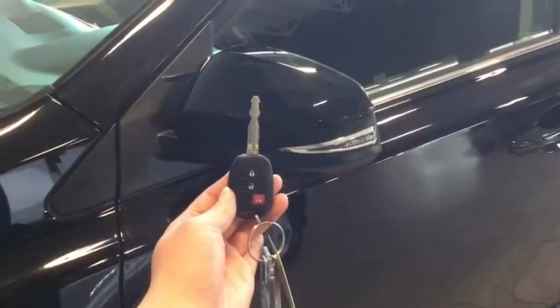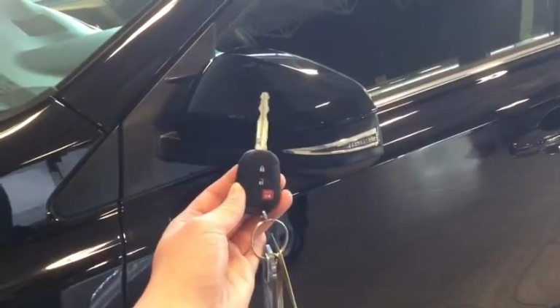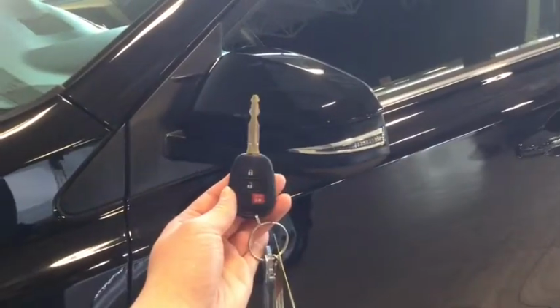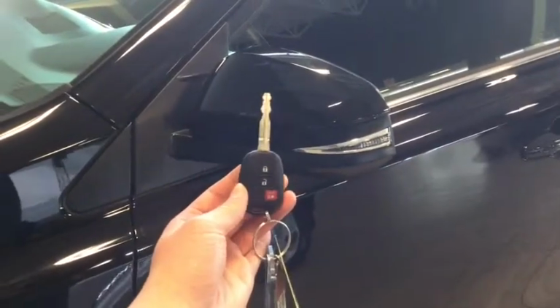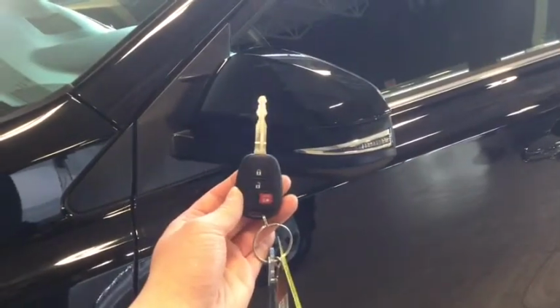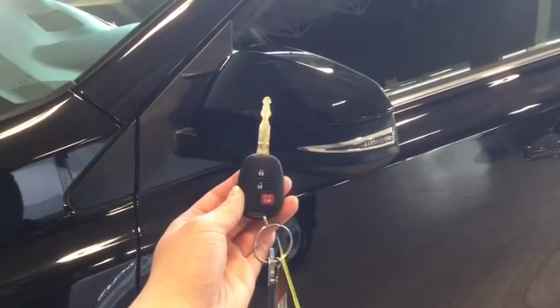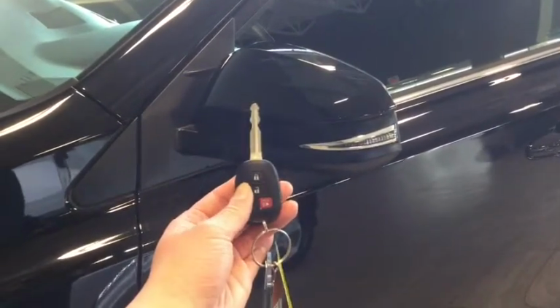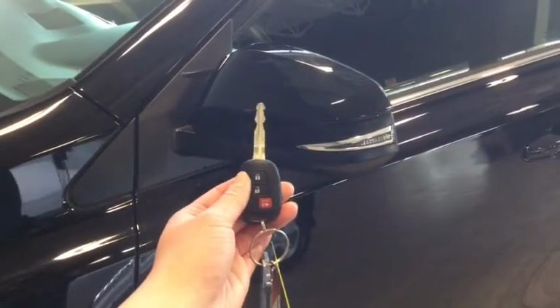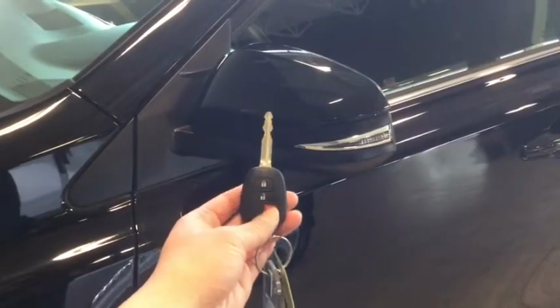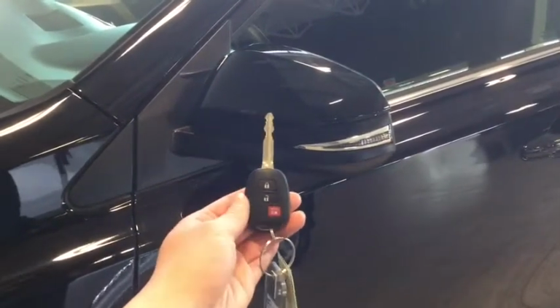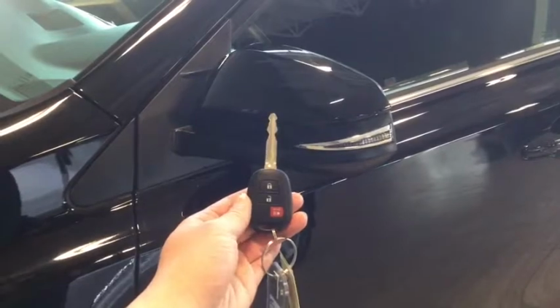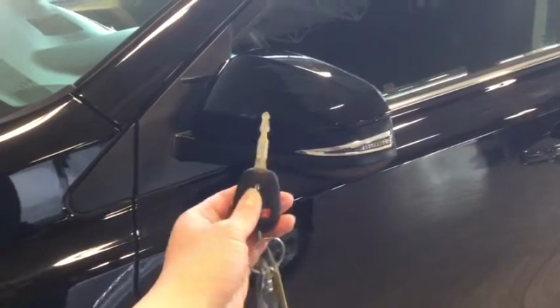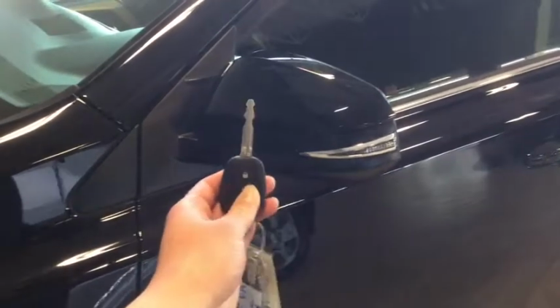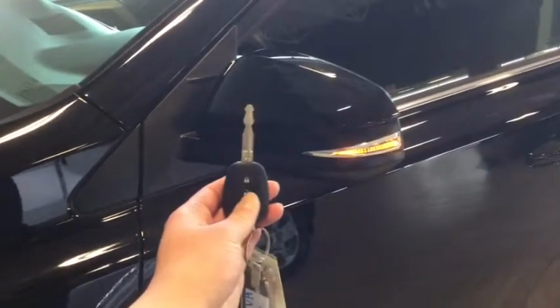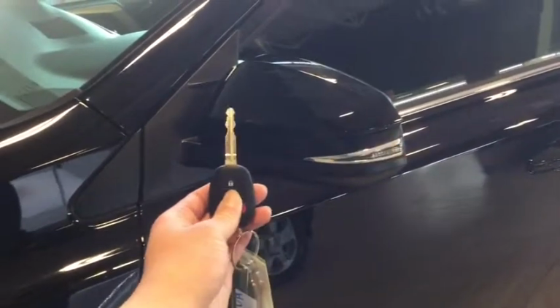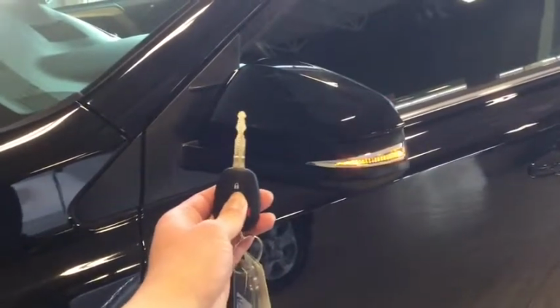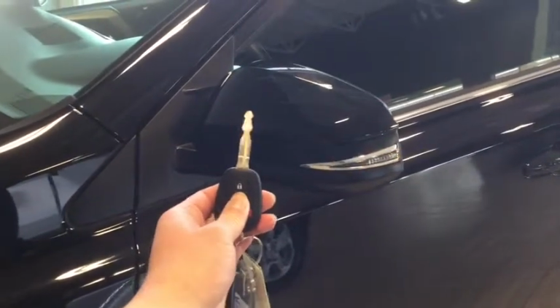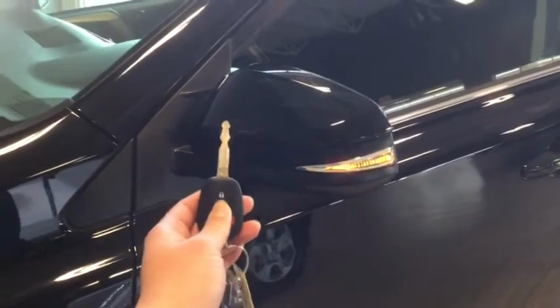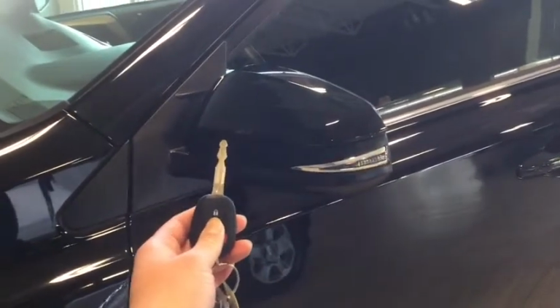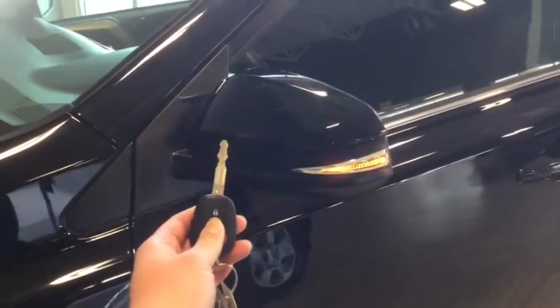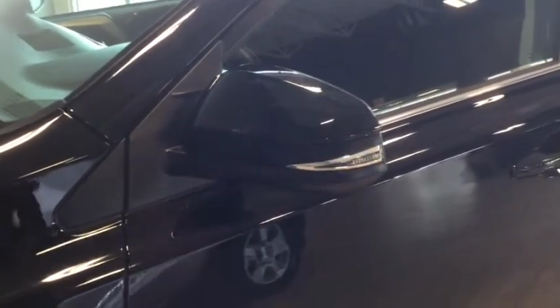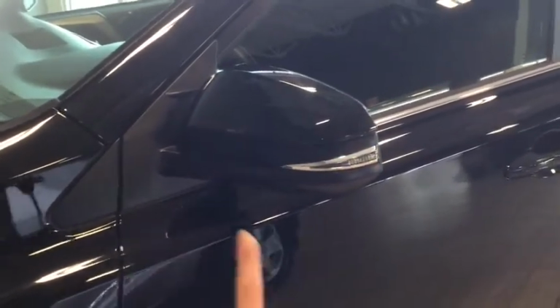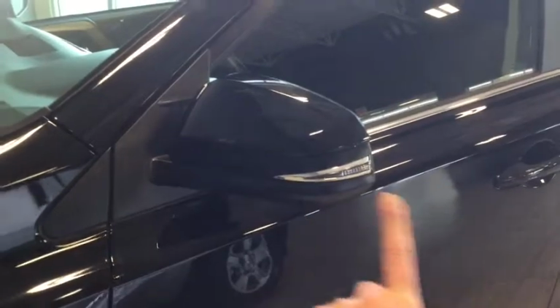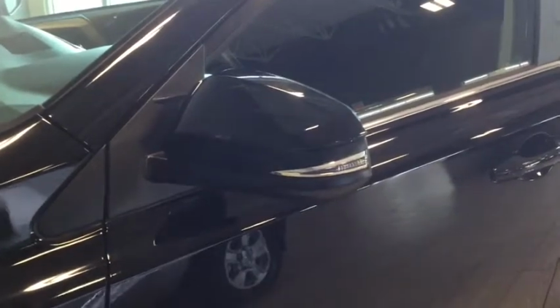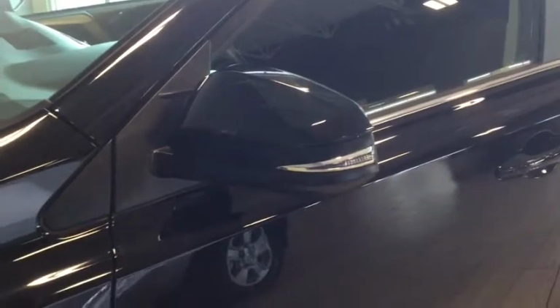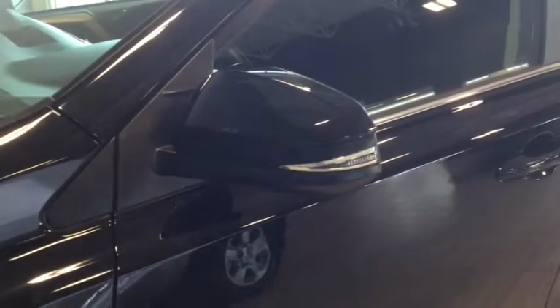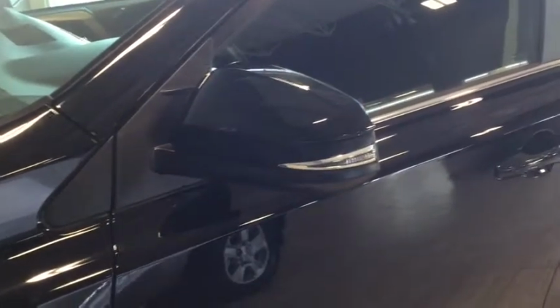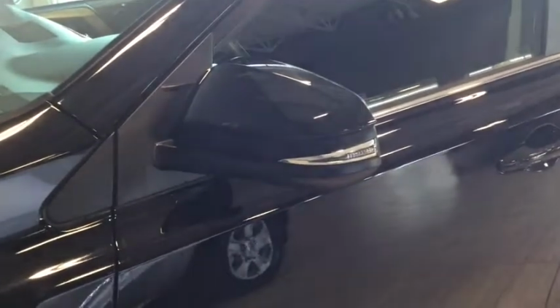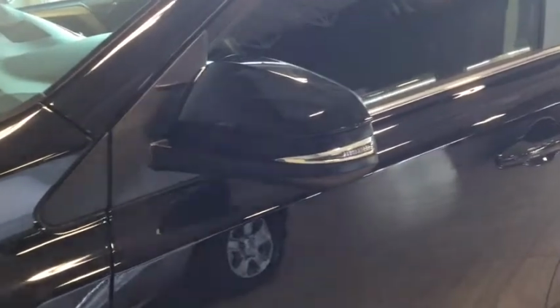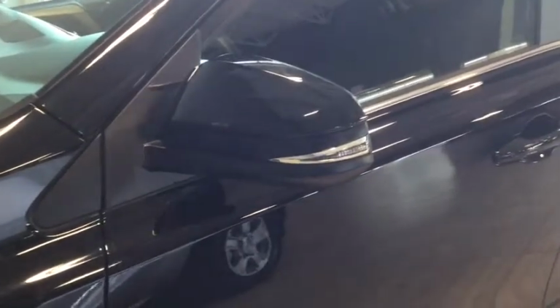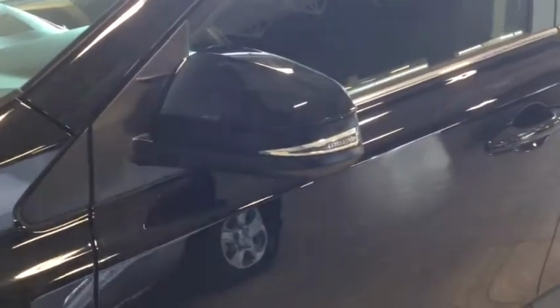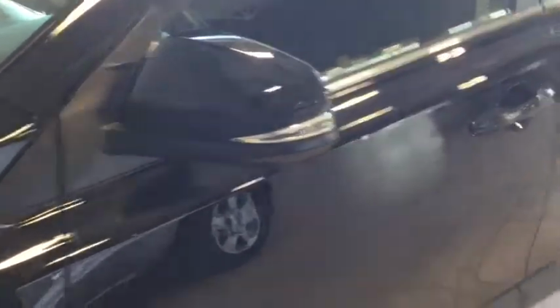Helping you into your RAV4 is your handy key fob. You have the lock, the unlock, and the panic button. To unlock your driver's side simply press once; to unlock all four doors press twice. As you can see, you have that stylish turn signal indicator on your side mirror there.